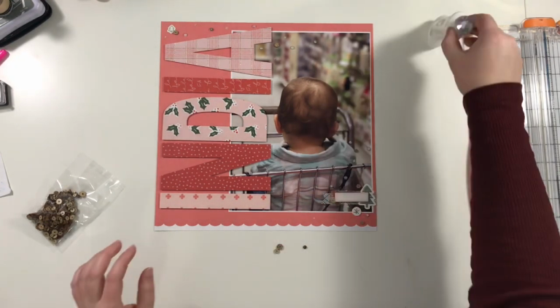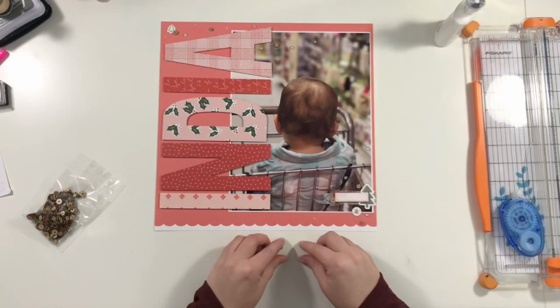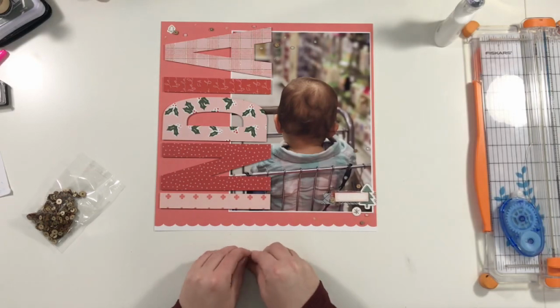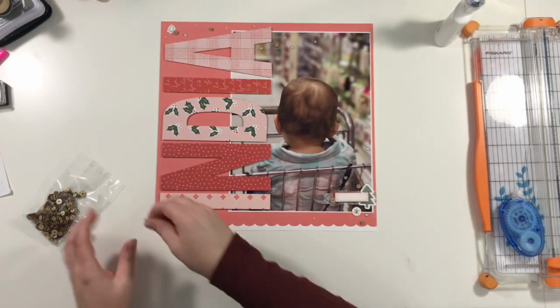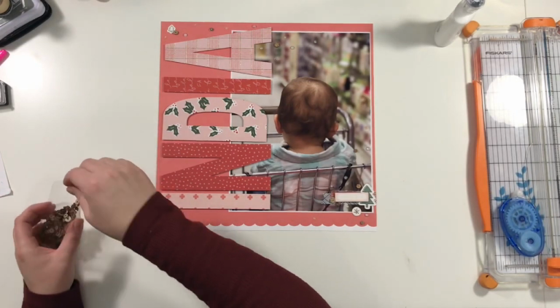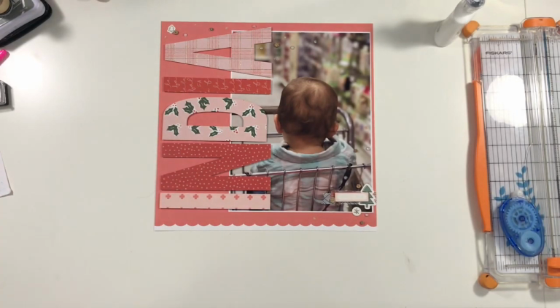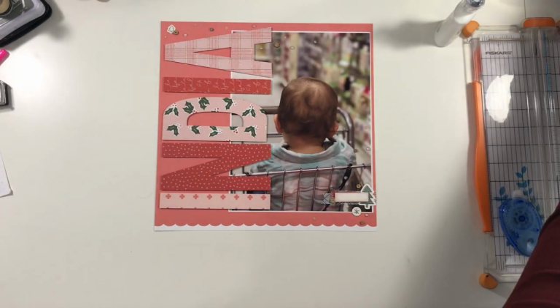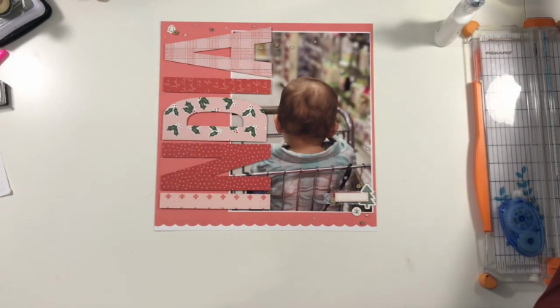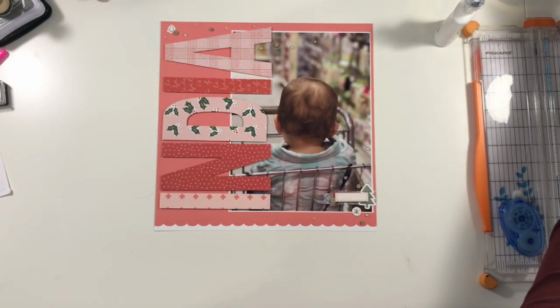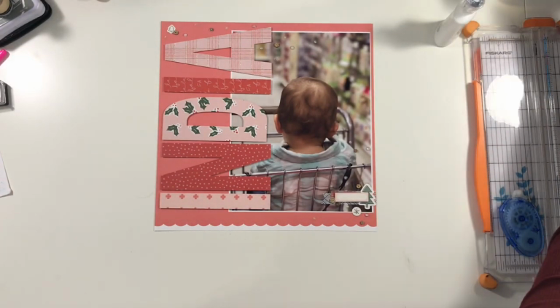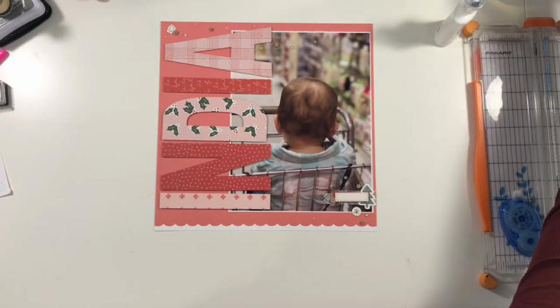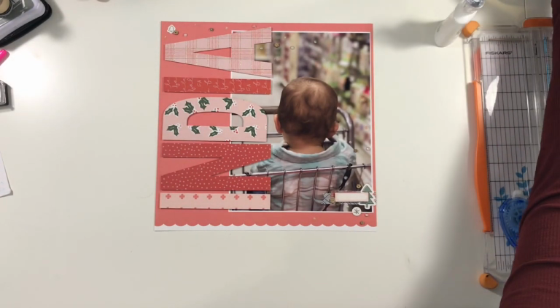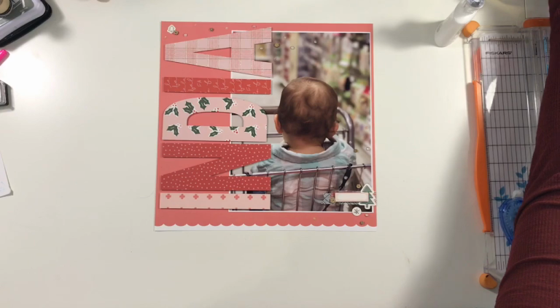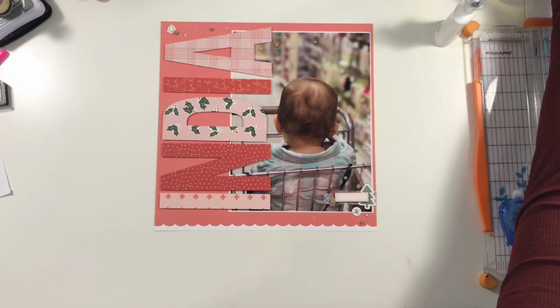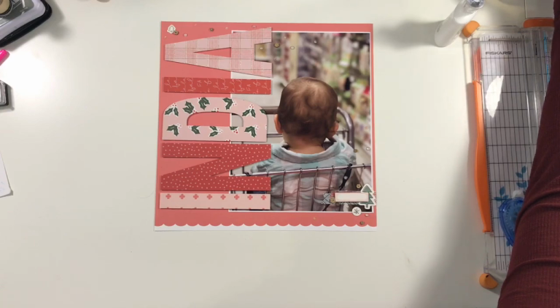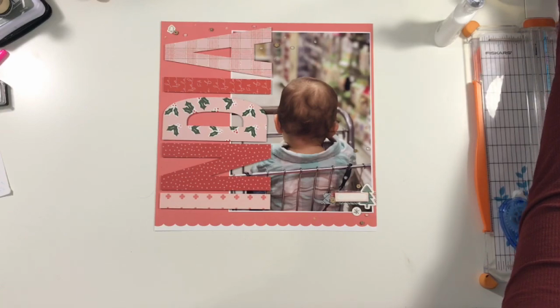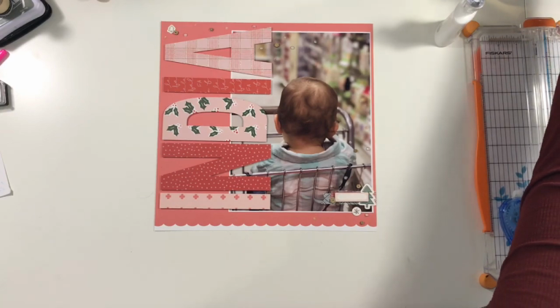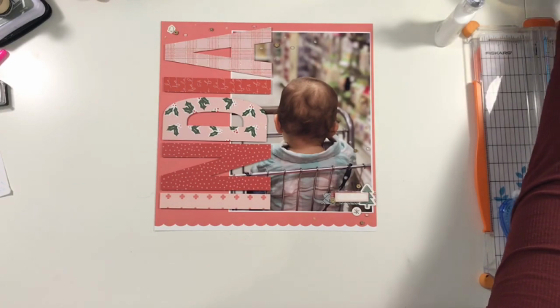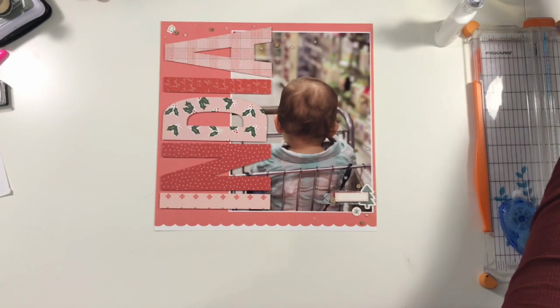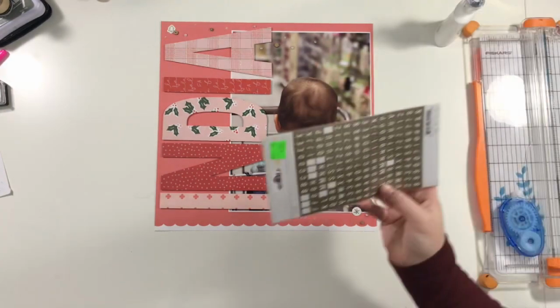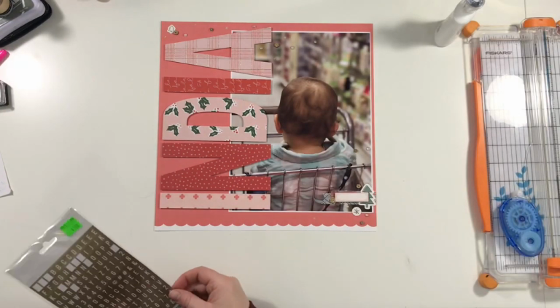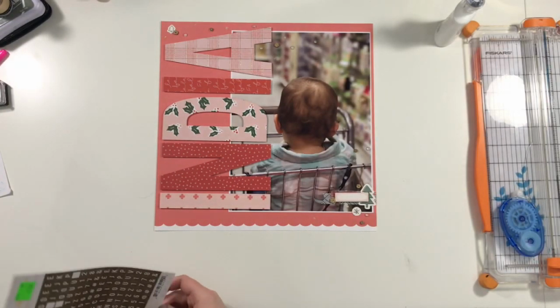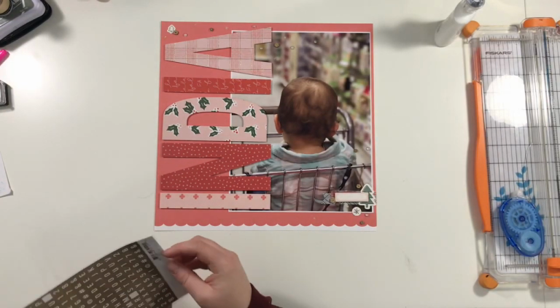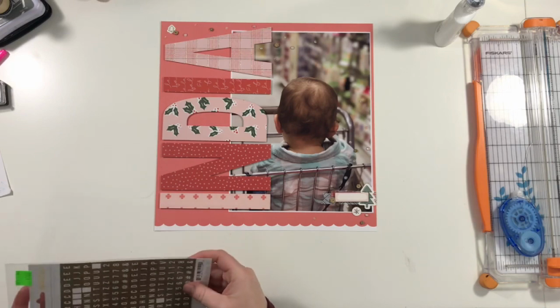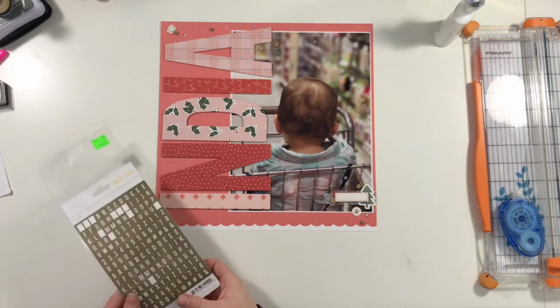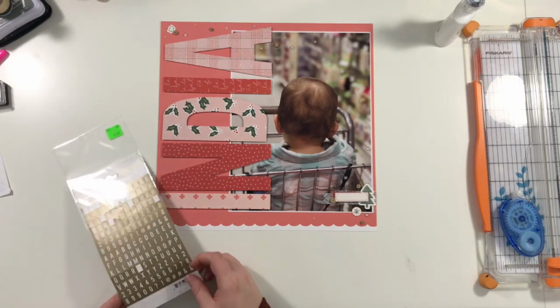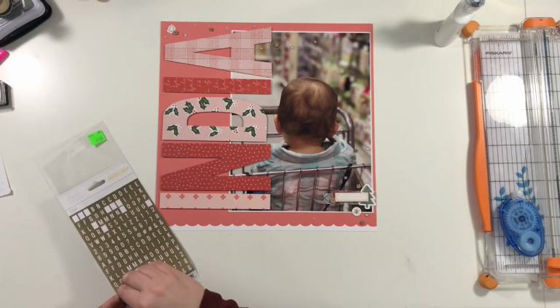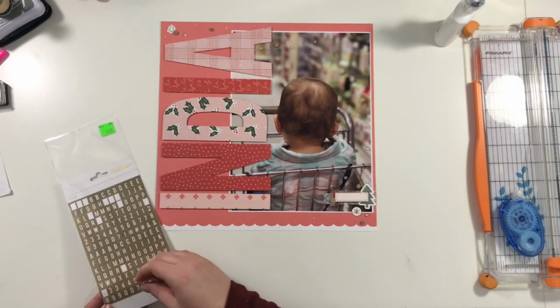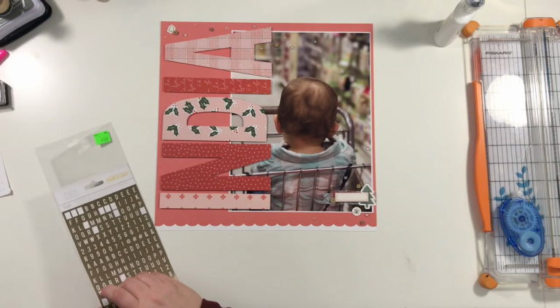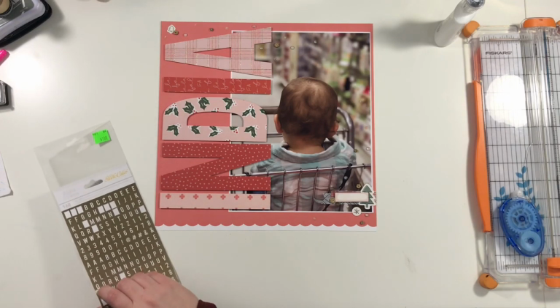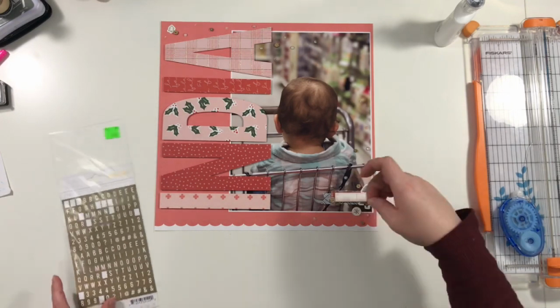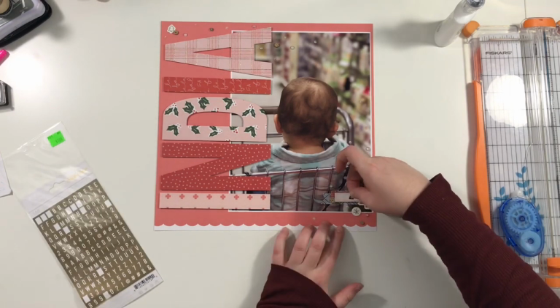The last thing I do is add the year with some little tile alphas from Studio Calico — they're a matte gold finish — and then that'll be it.